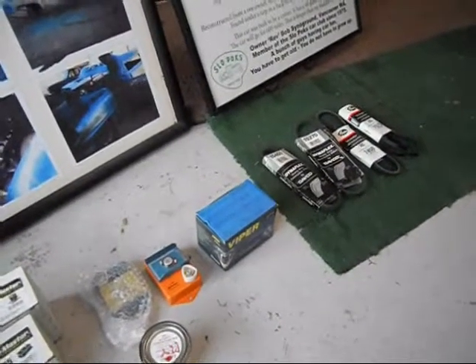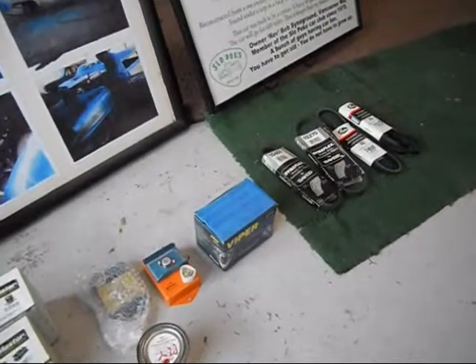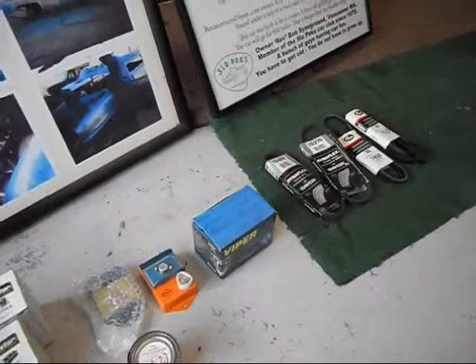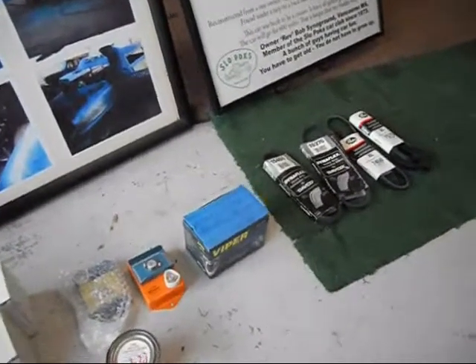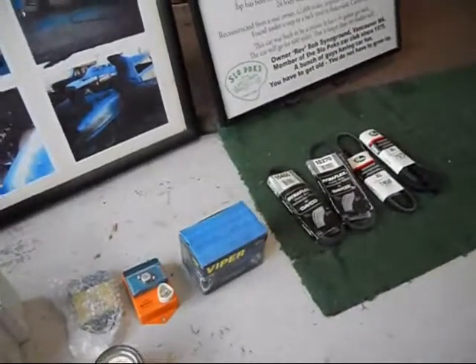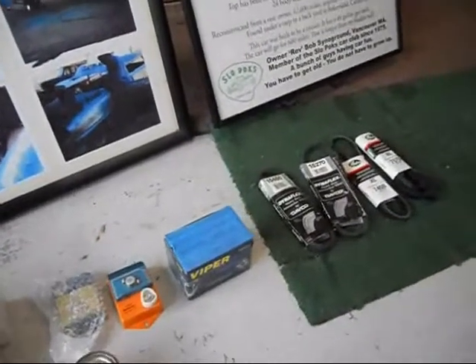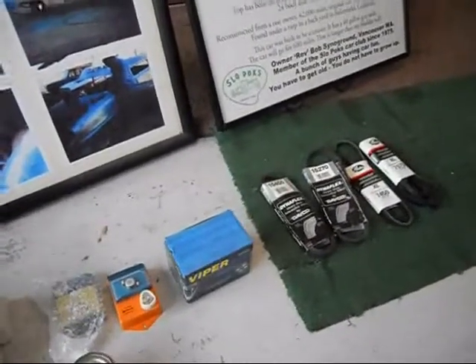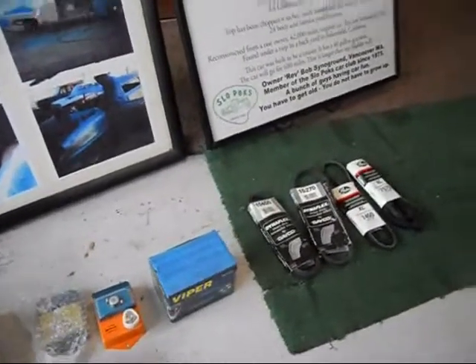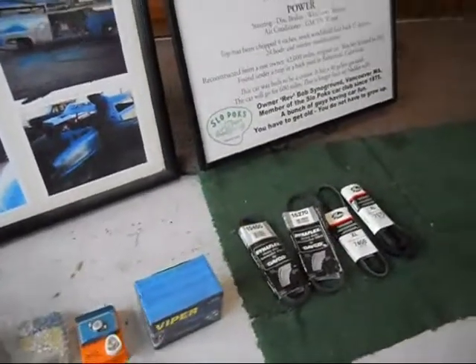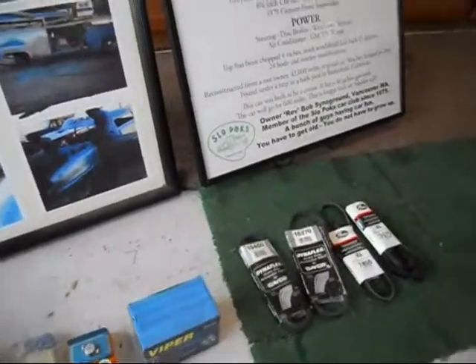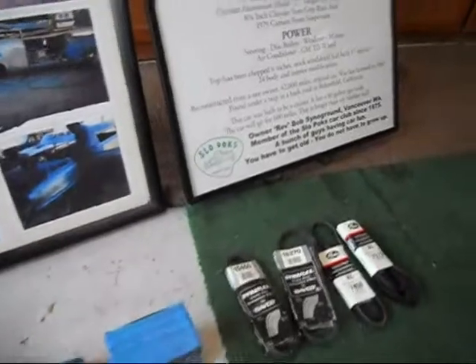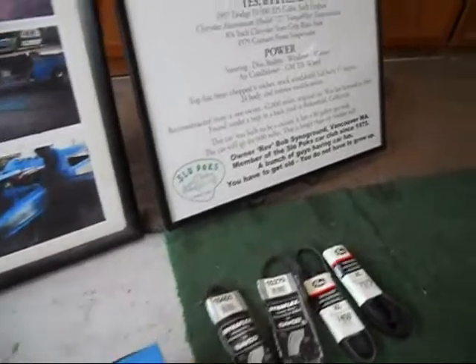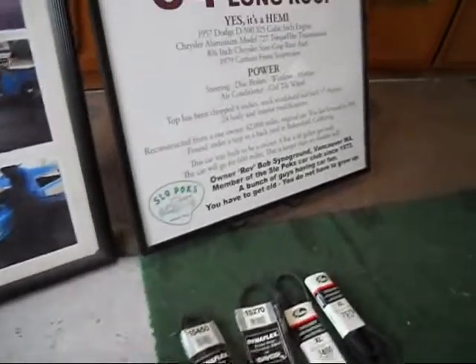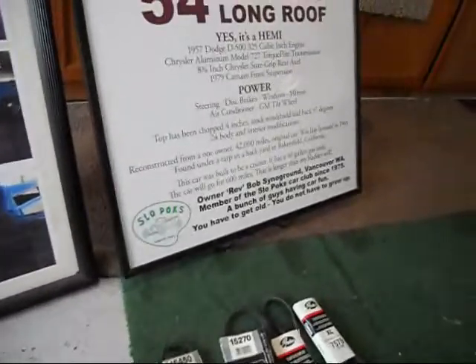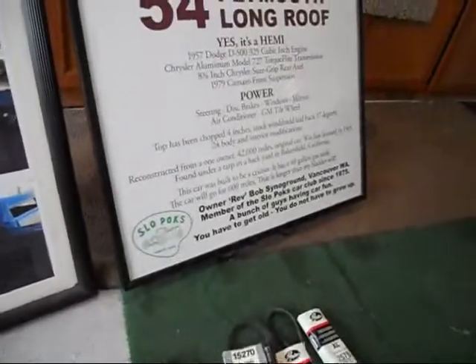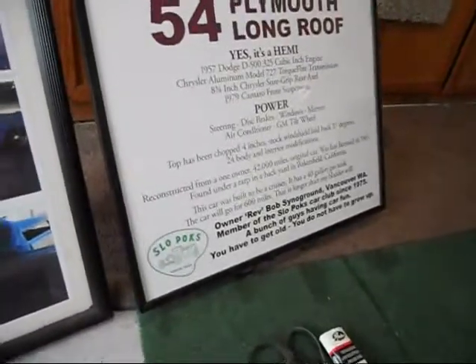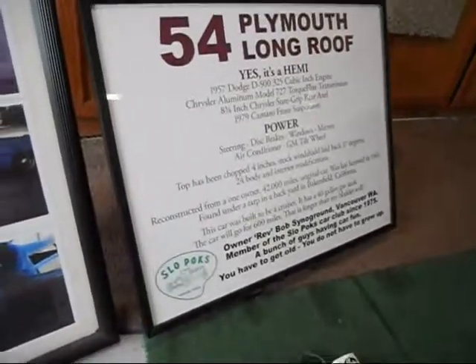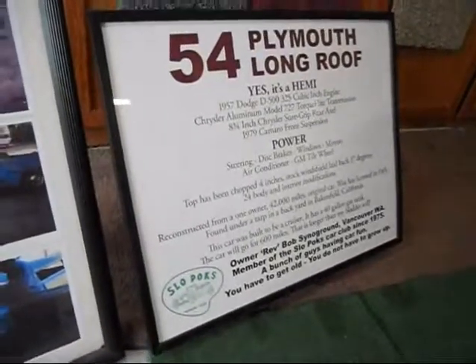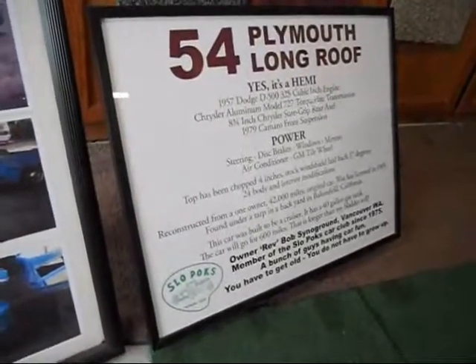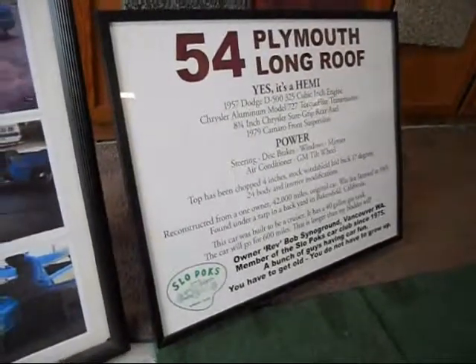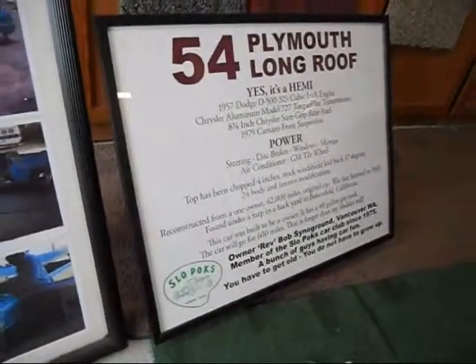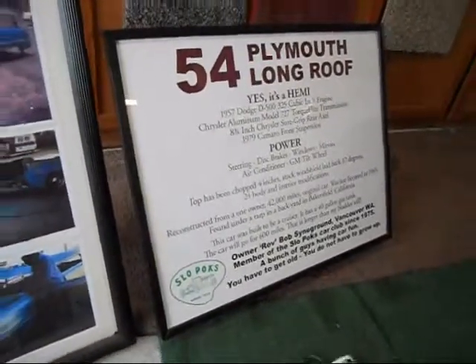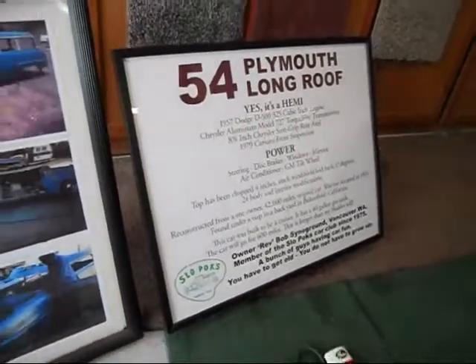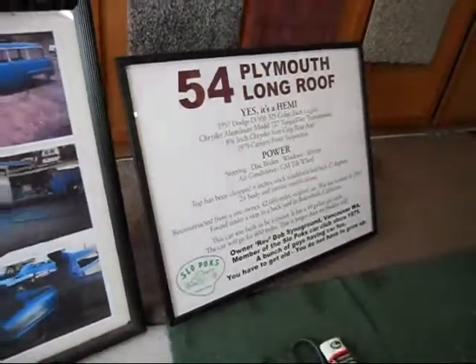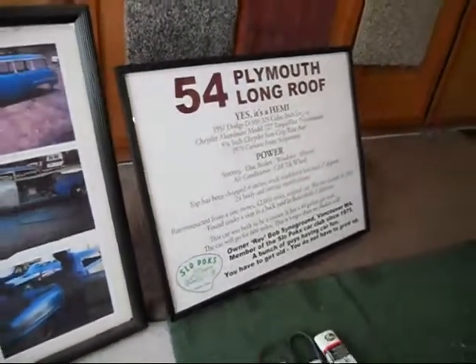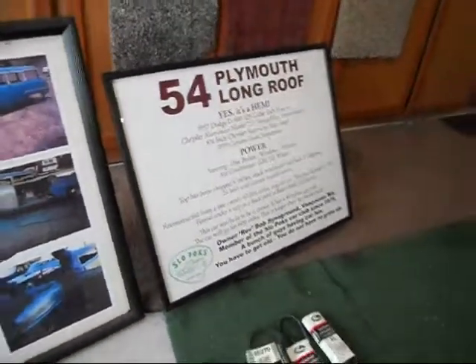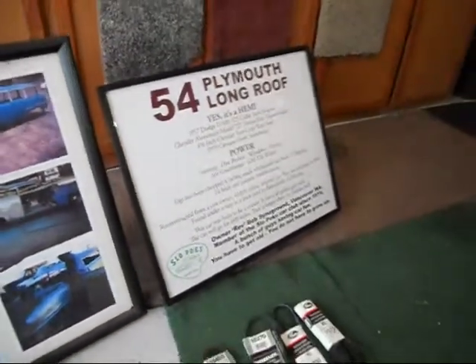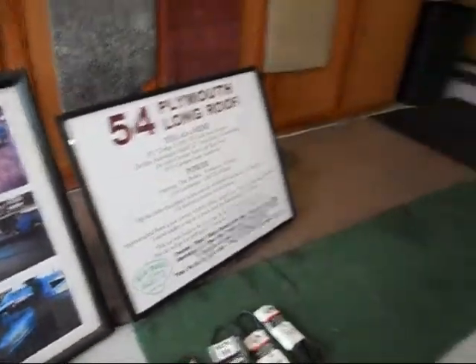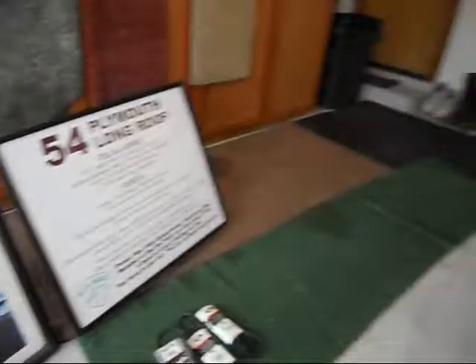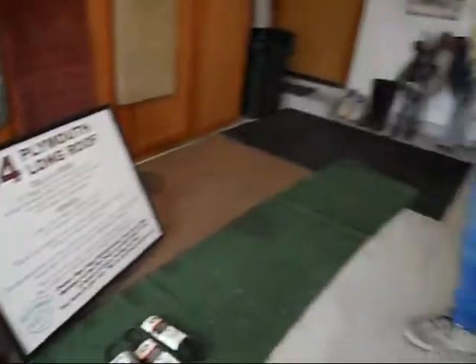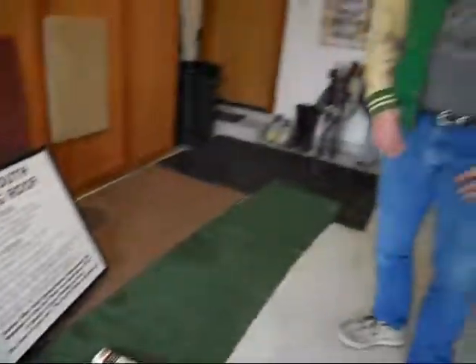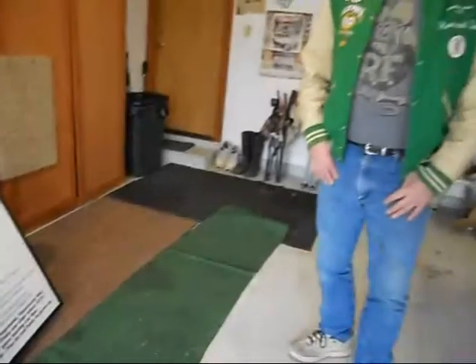I also have a nice cover that goes with it. It's not one of these $49.95 covers — it was about a $300 cover for the car.